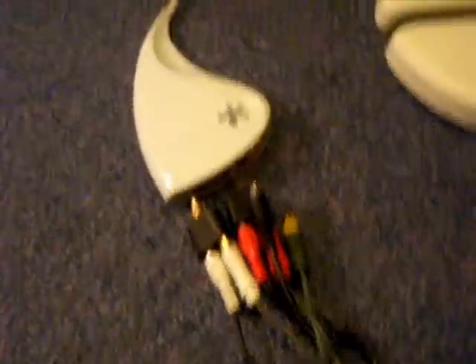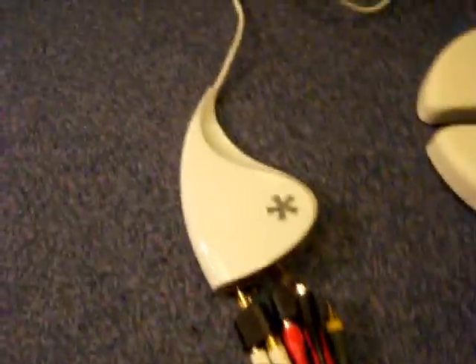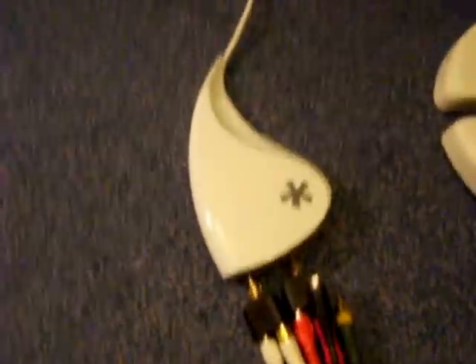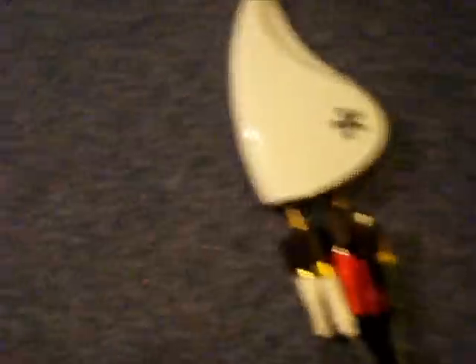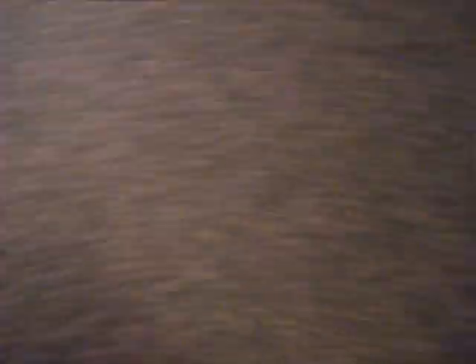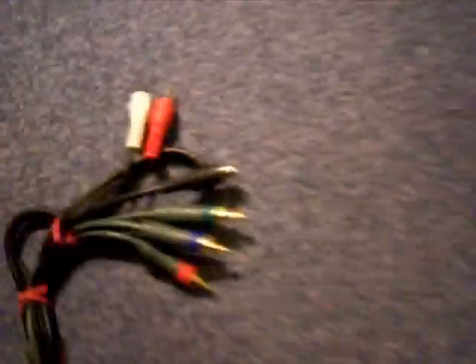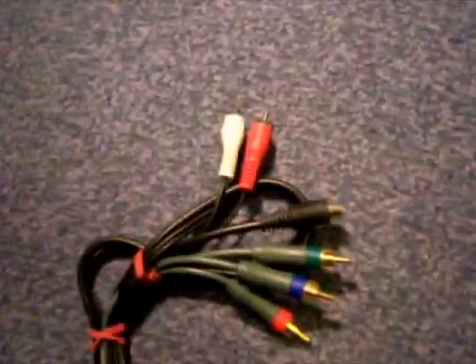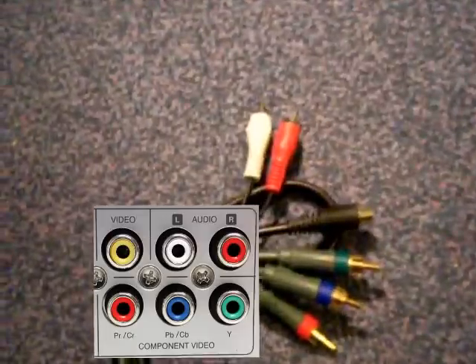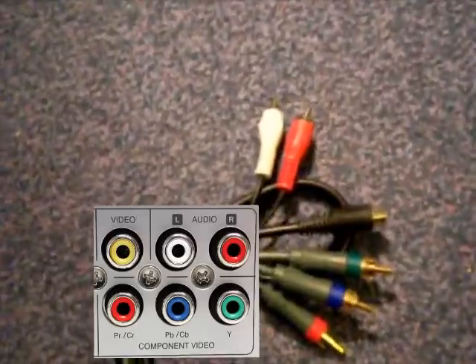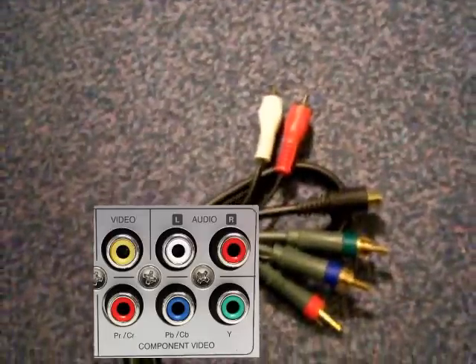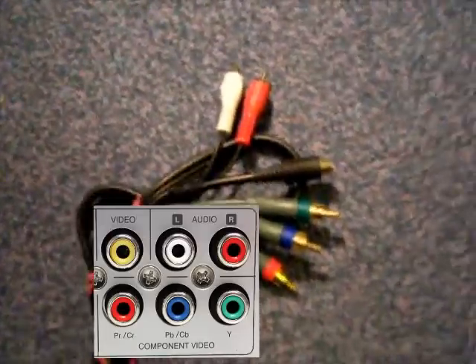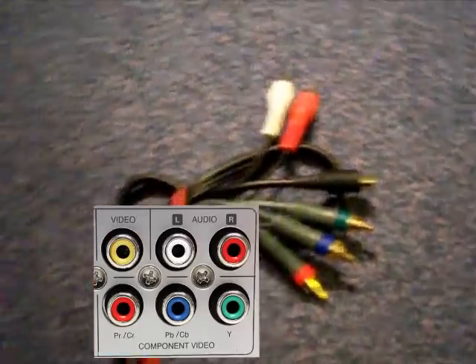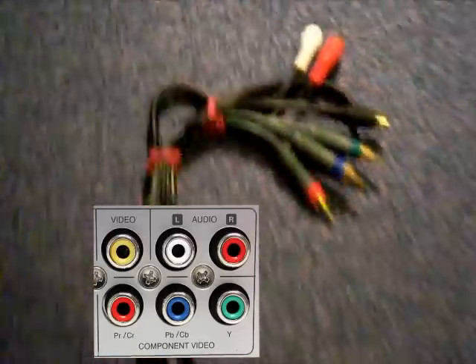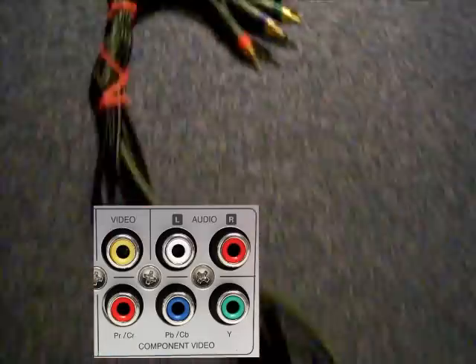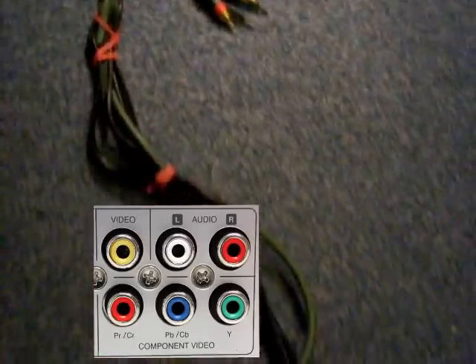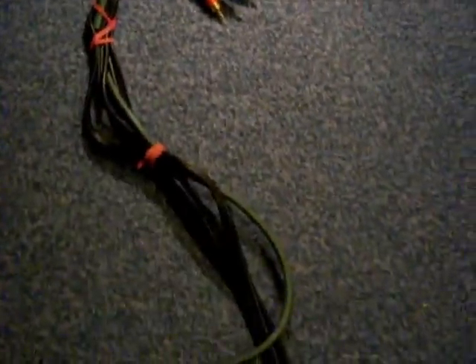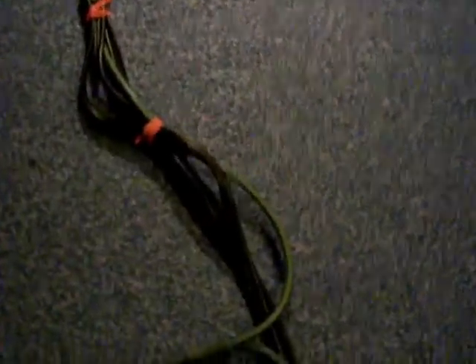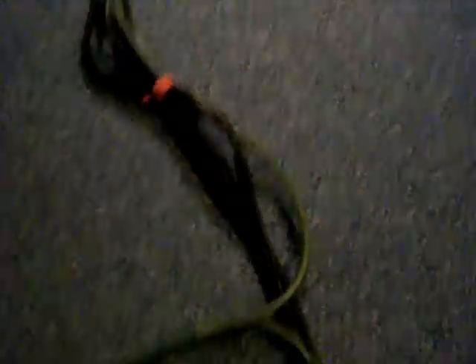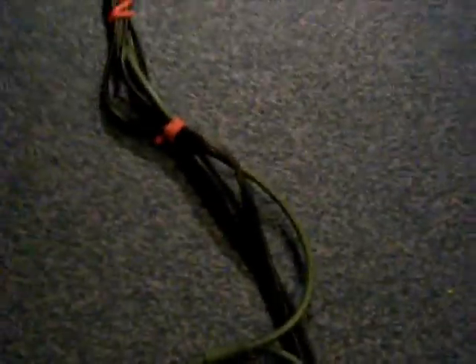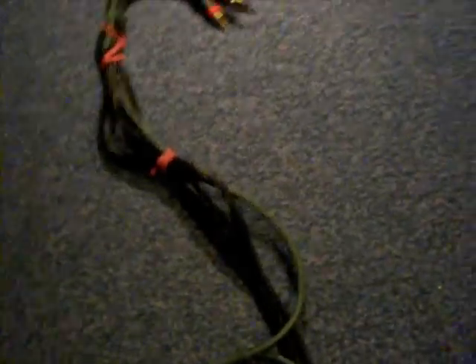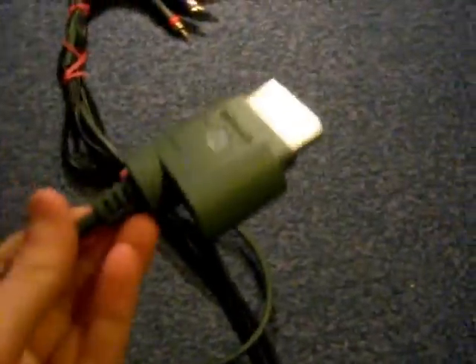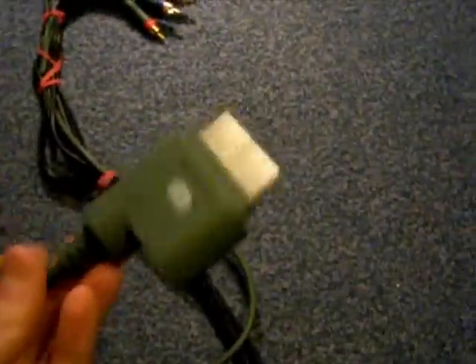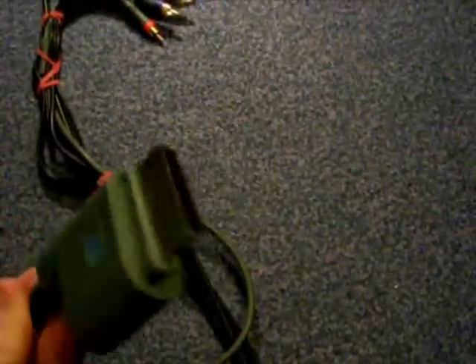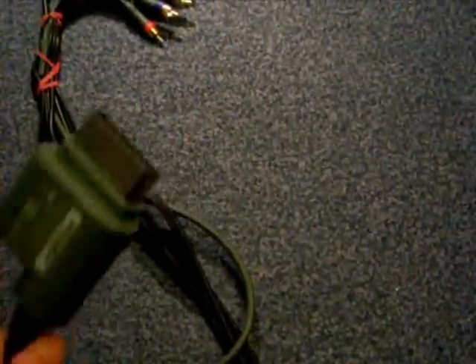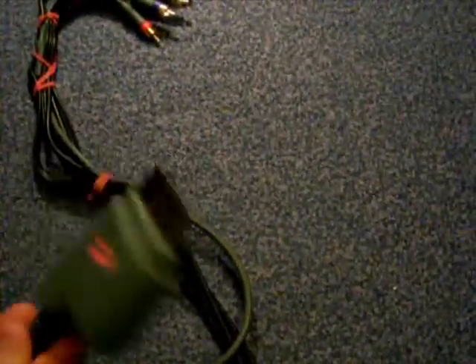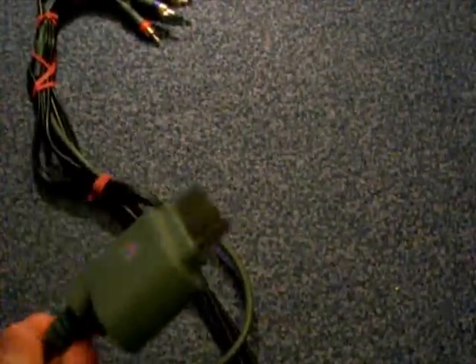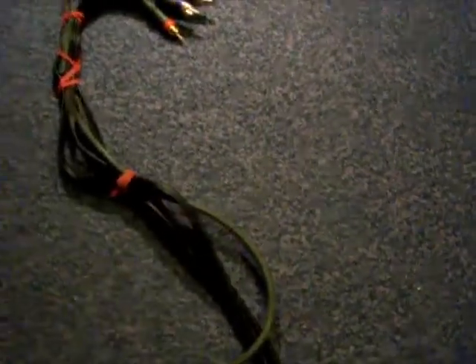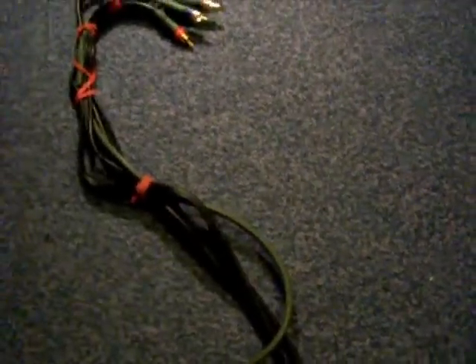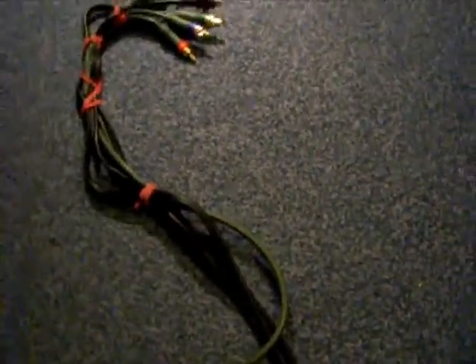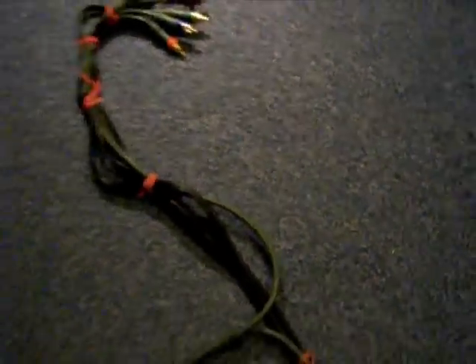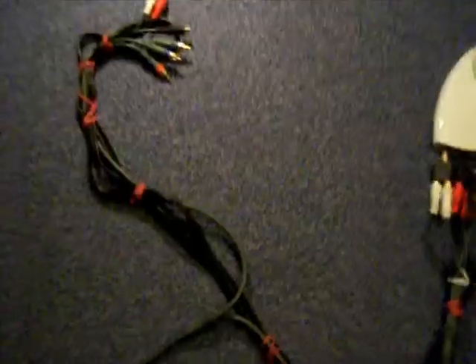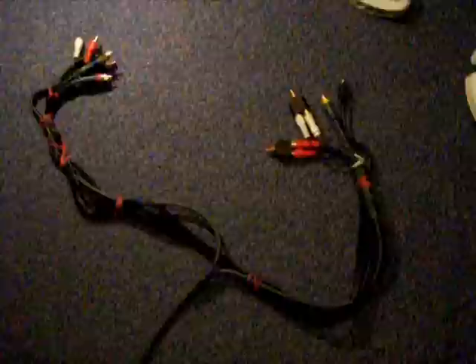Pretty simple — plug that into the computer, then plug this end into your TV, and of course don't forget to plug that end into your Xbox. Cheers guys.